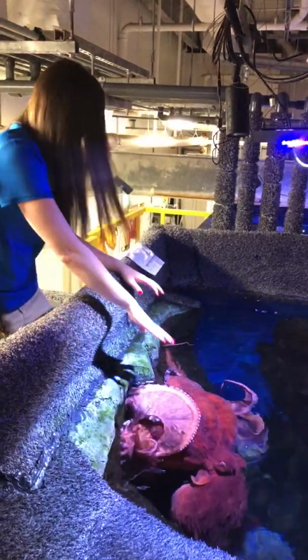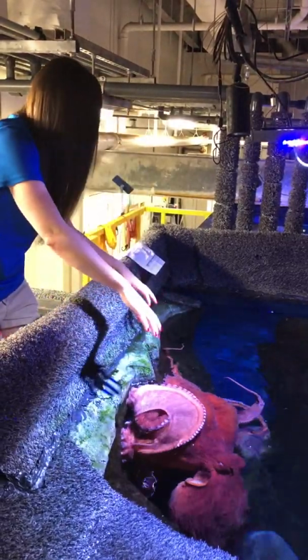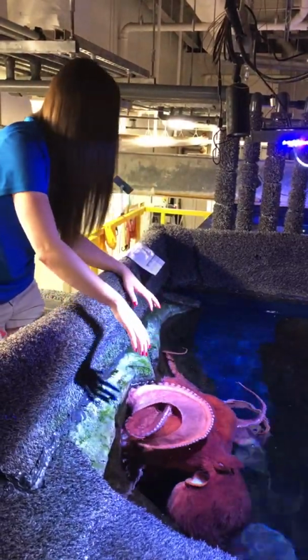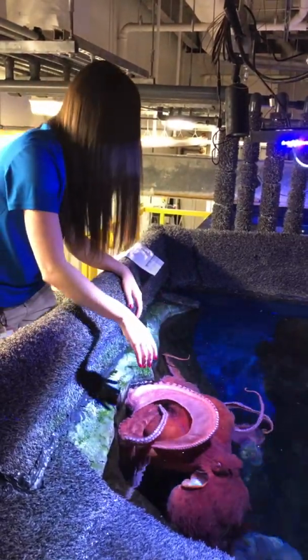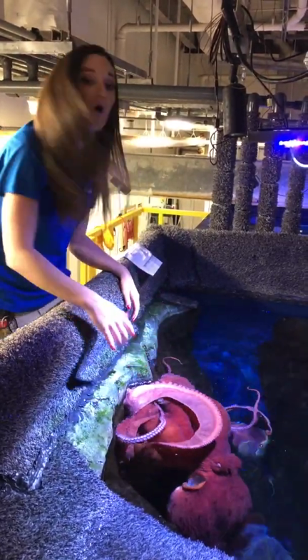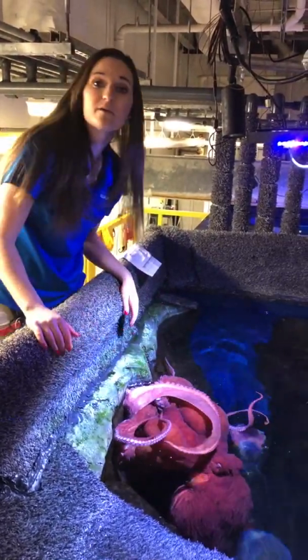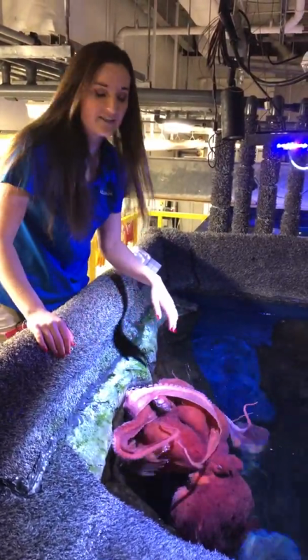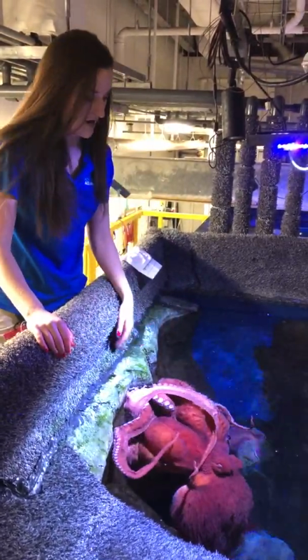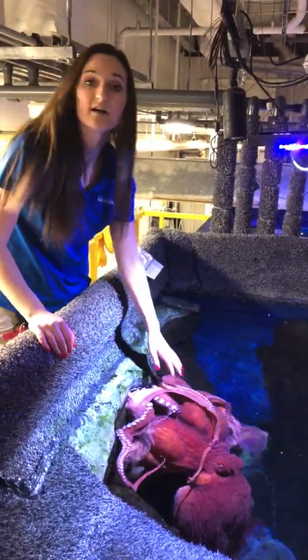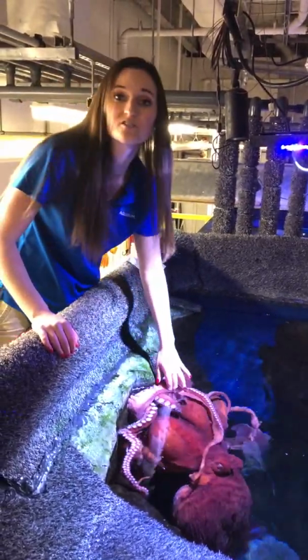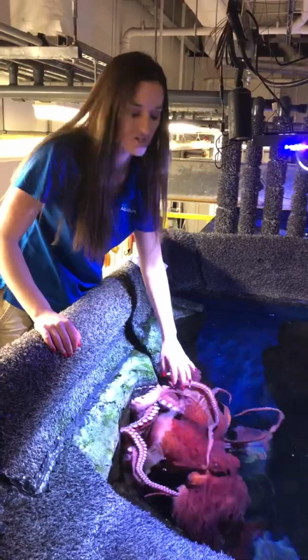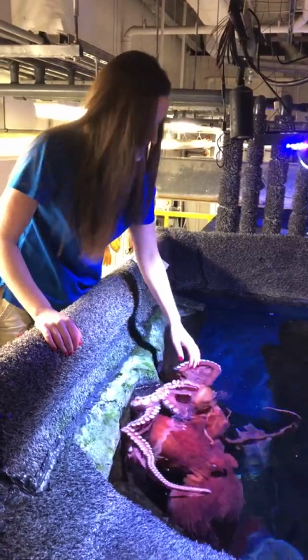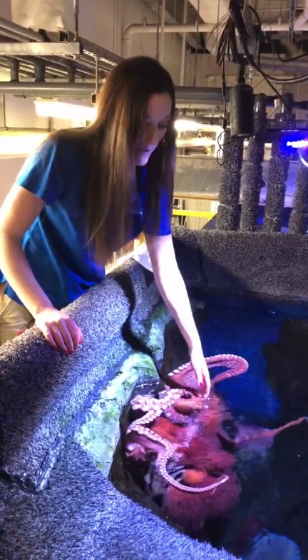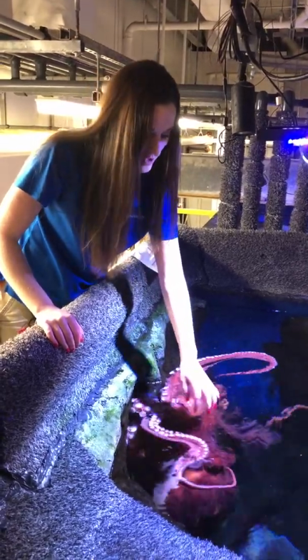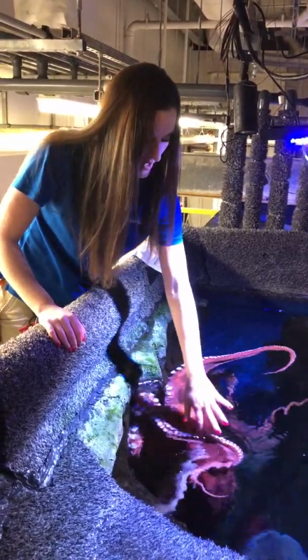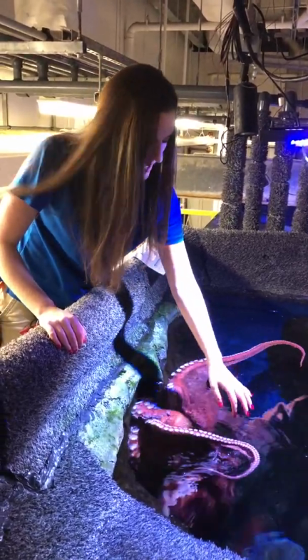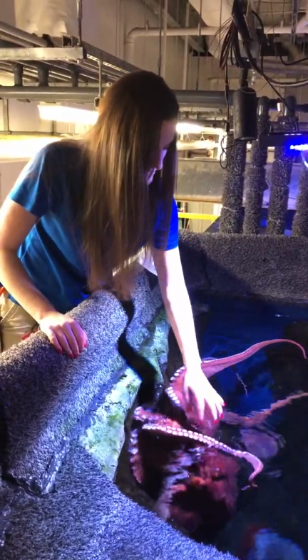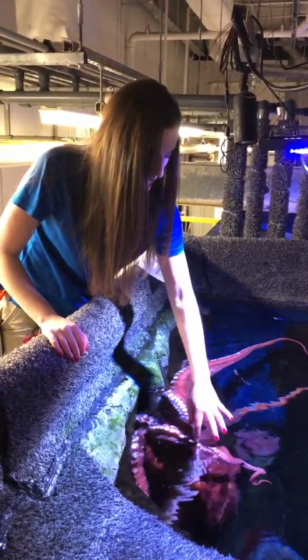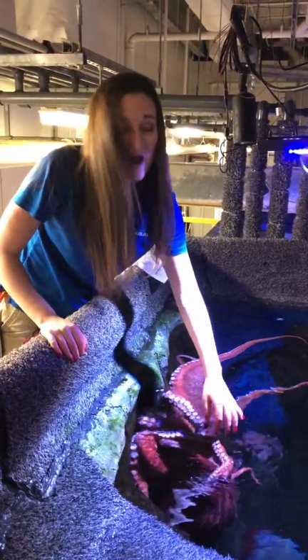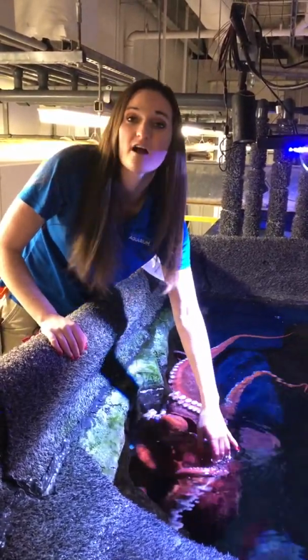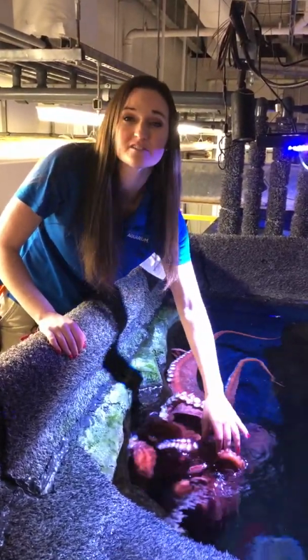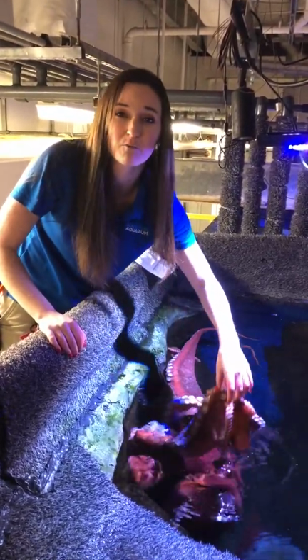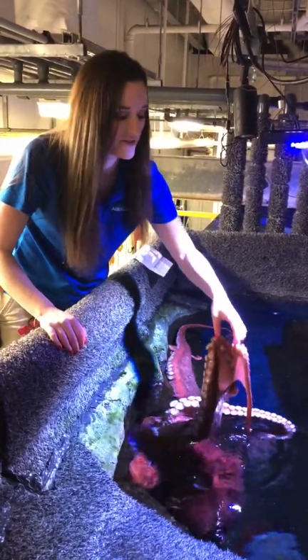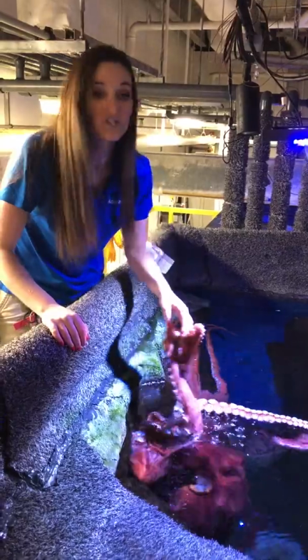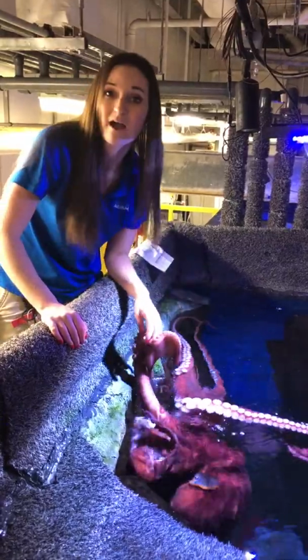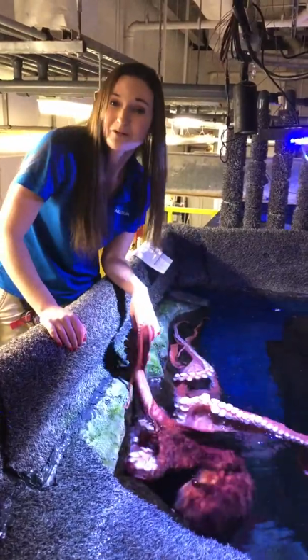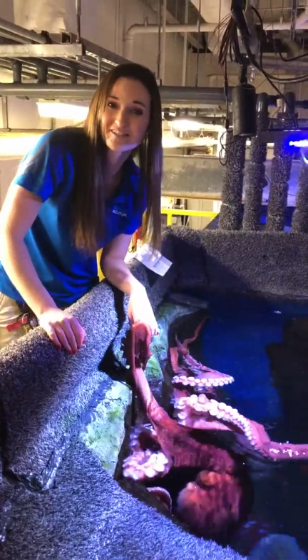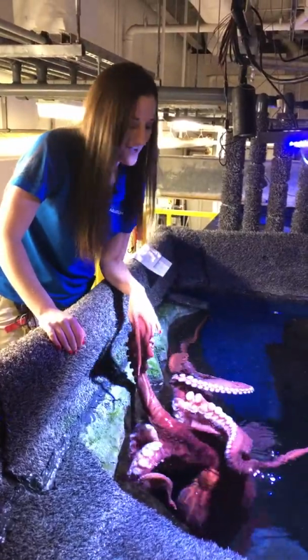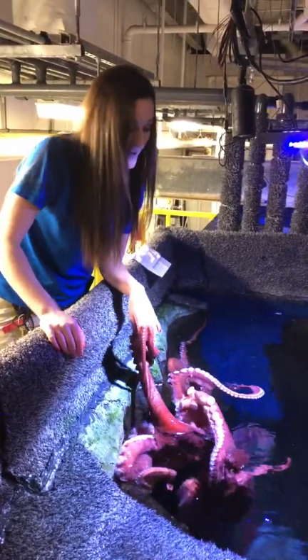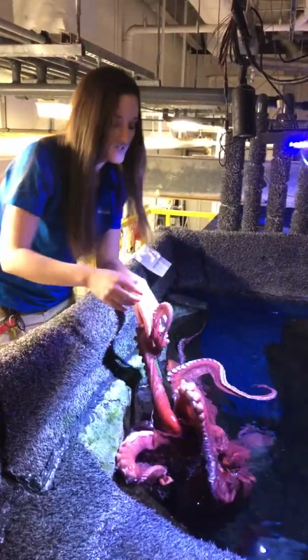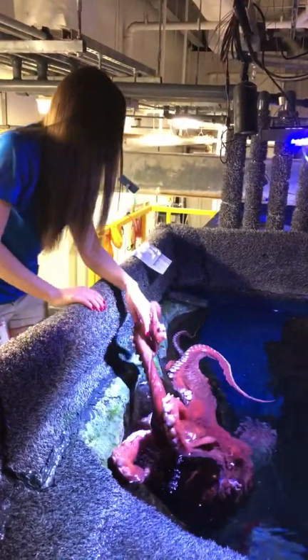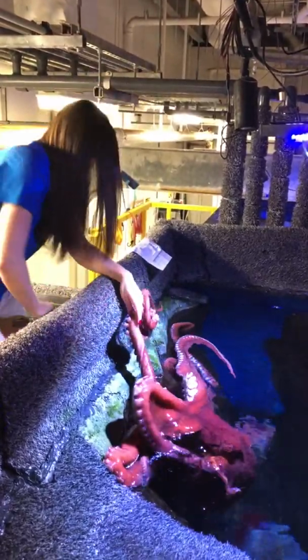Another question we got is, when are they most active? Most octopuses are nocturnal. However, Gamora is one of the more active octopuses I've ever worked with. She likes to be out pretty much all day, and especially during feeding times.